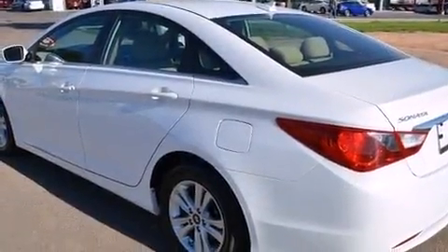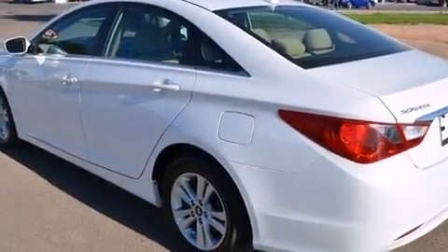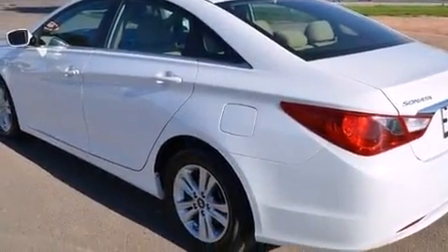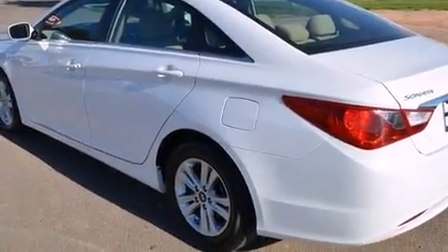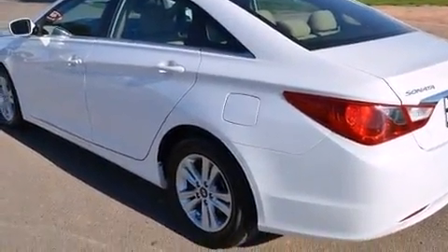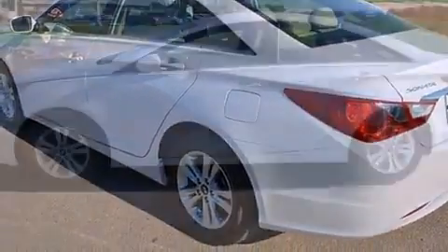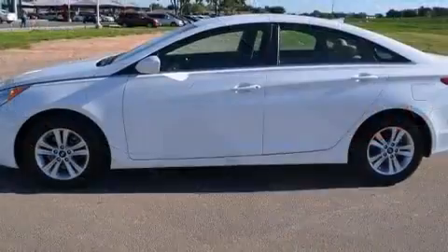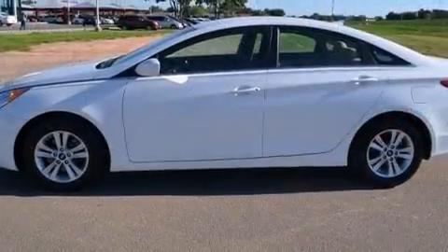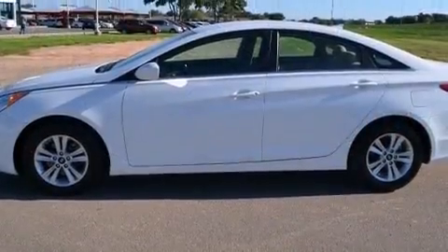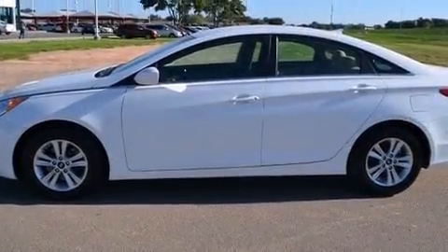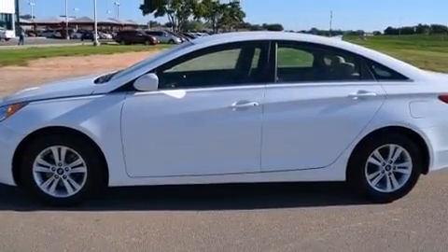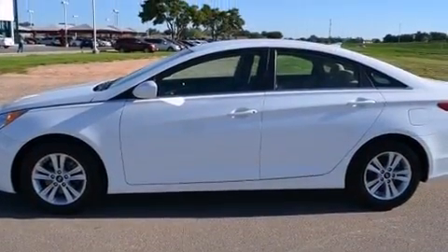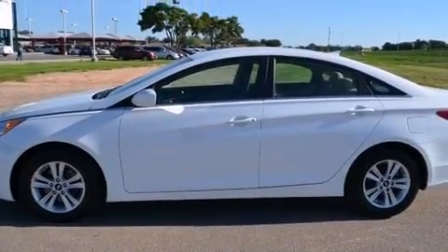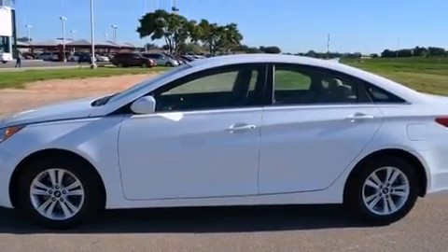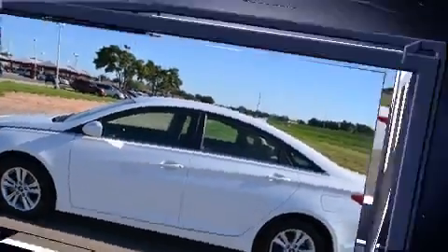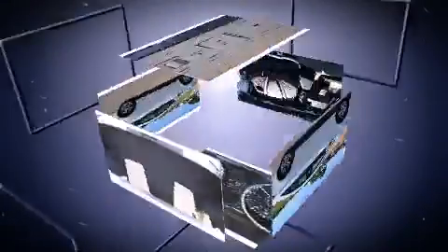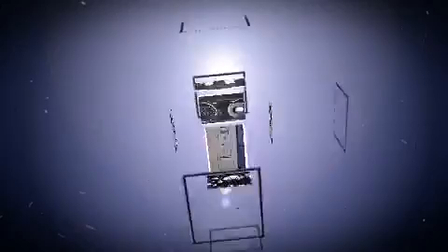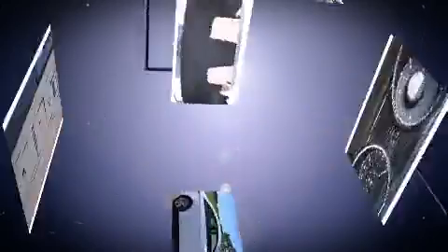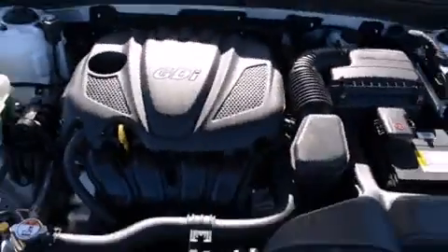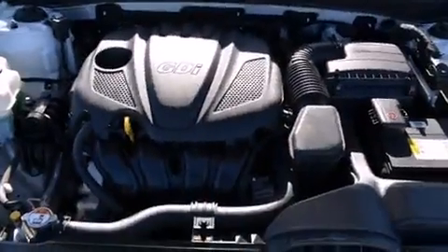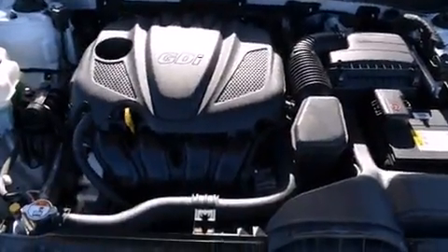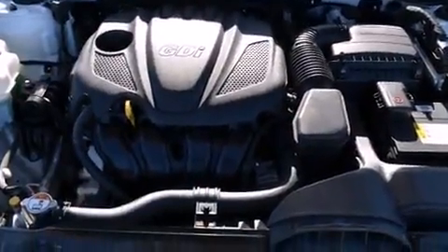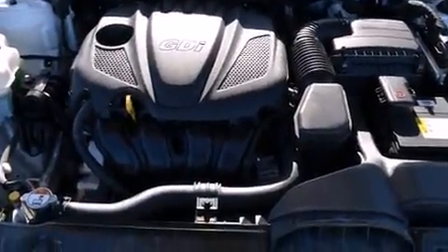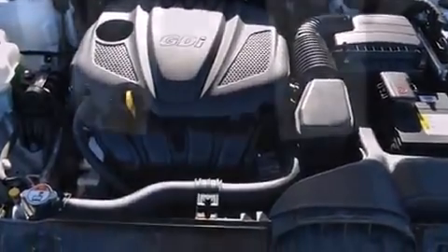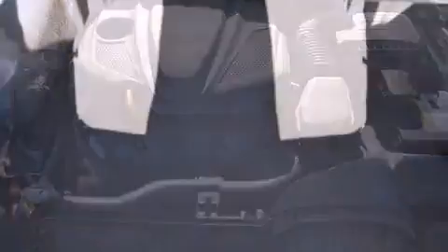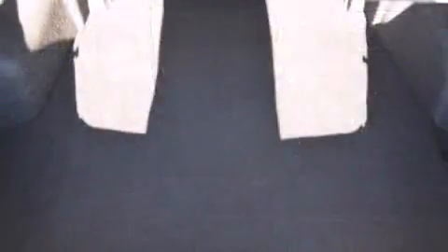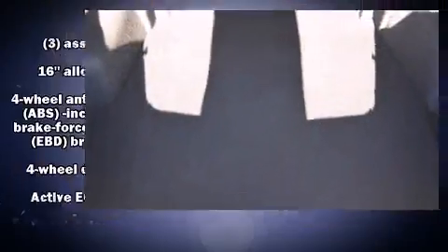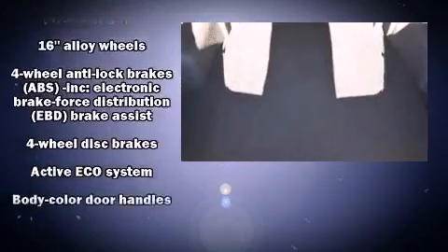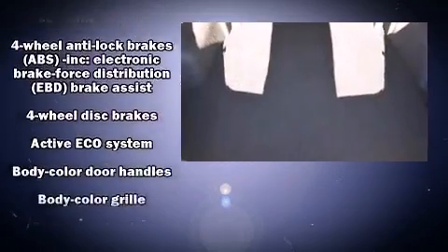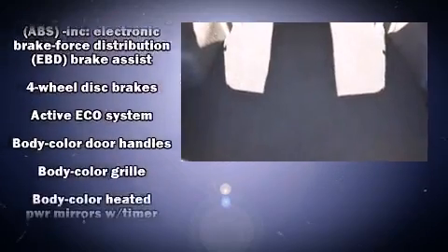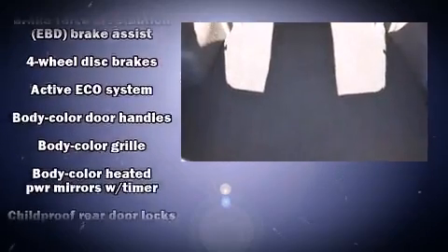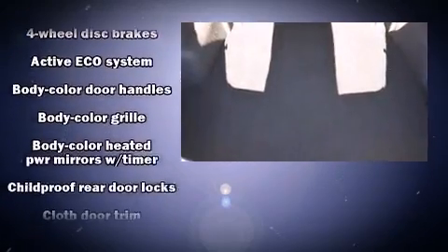Hyundai prioritized fit and finish as evidenced by delay off headlights, remote keyless entry and a split-folding rear seat. Premium sound drives six speakers, providing you and your passengers a sensational audio experience.